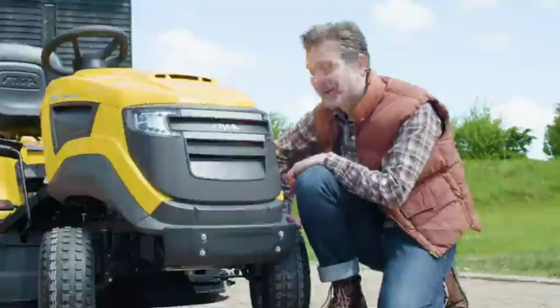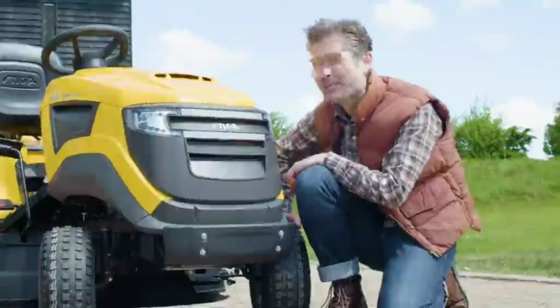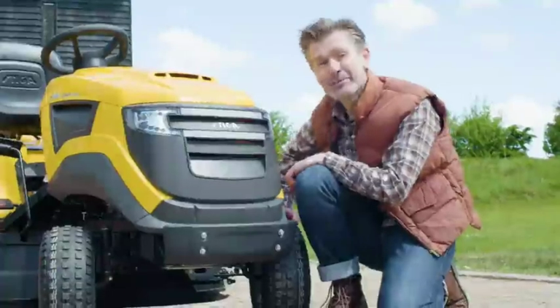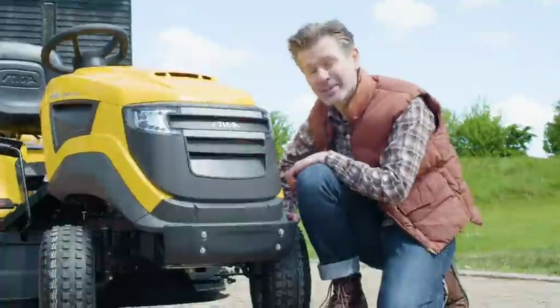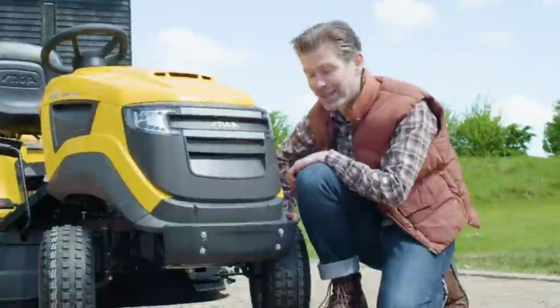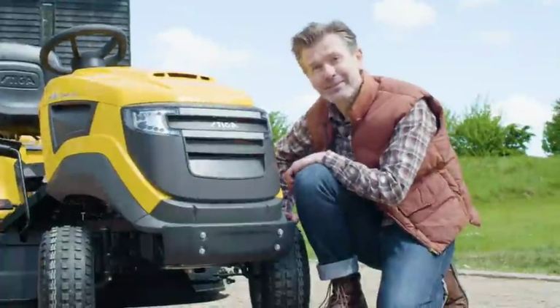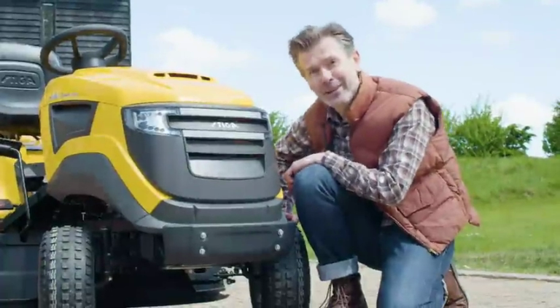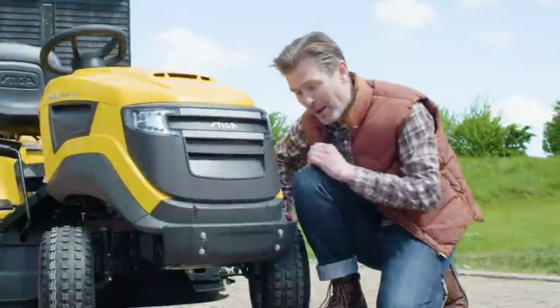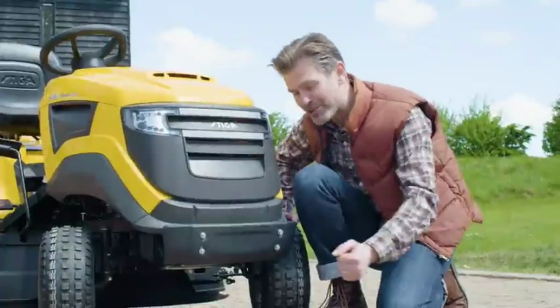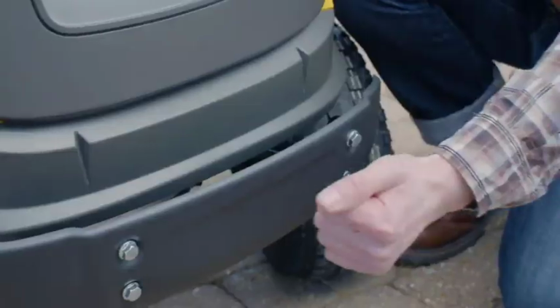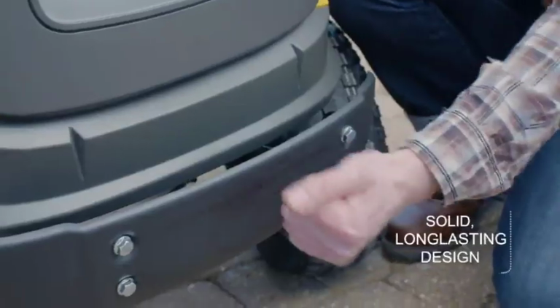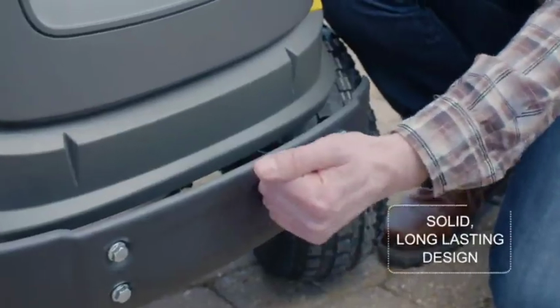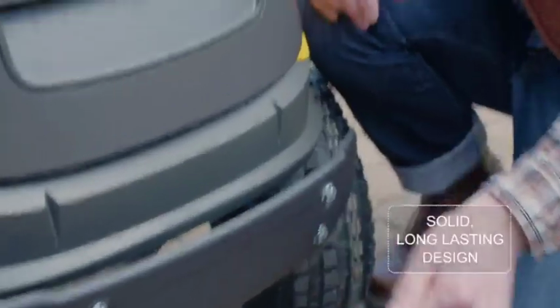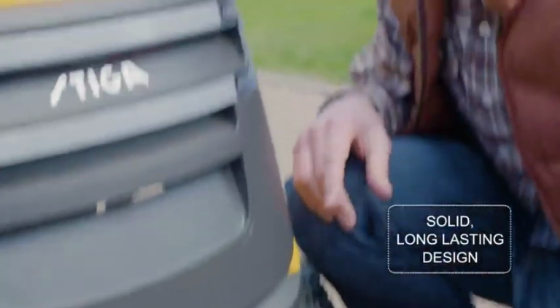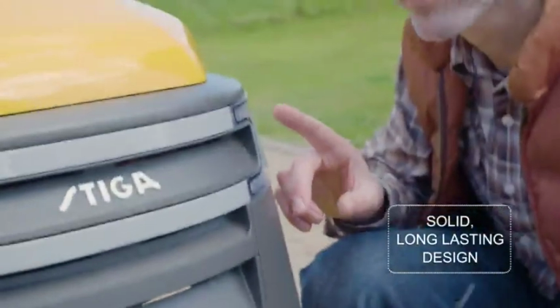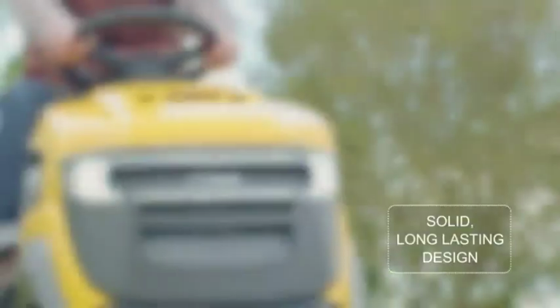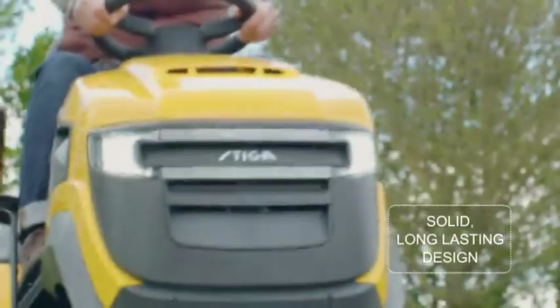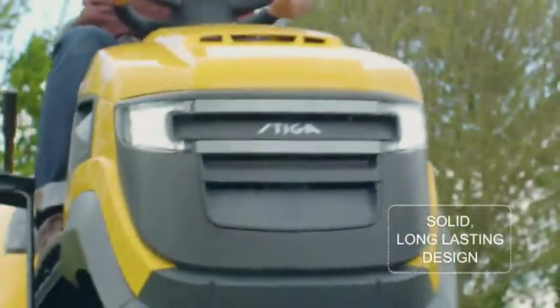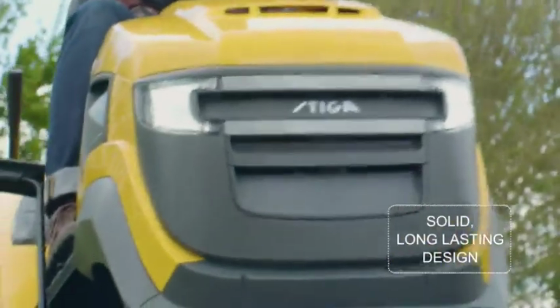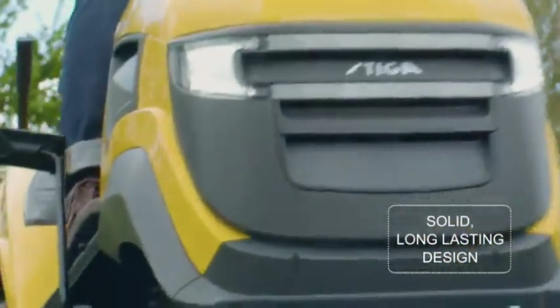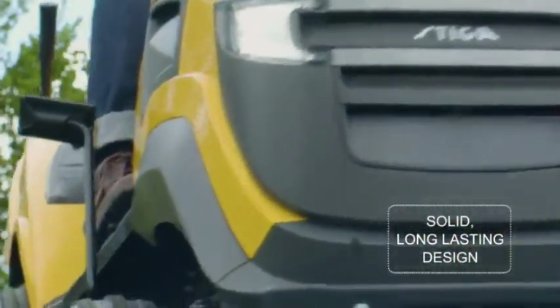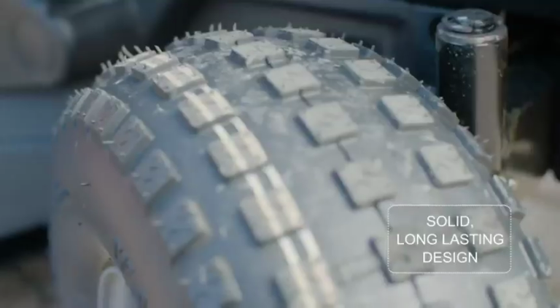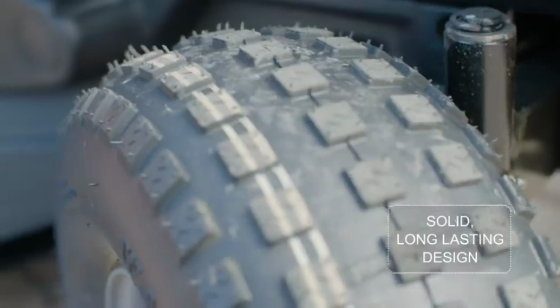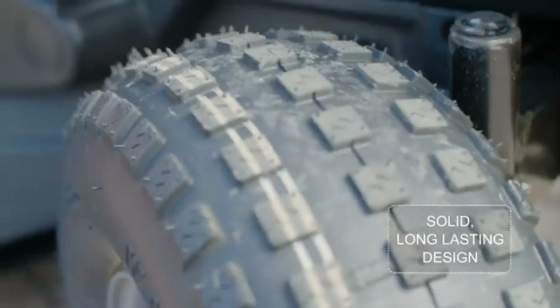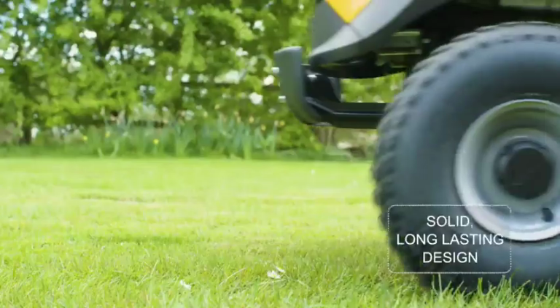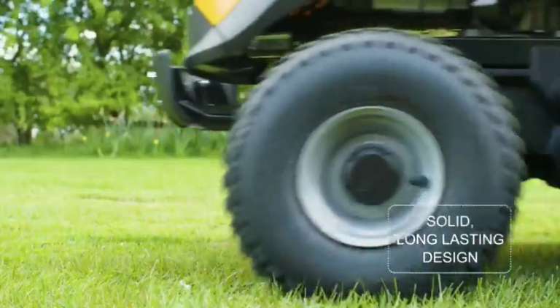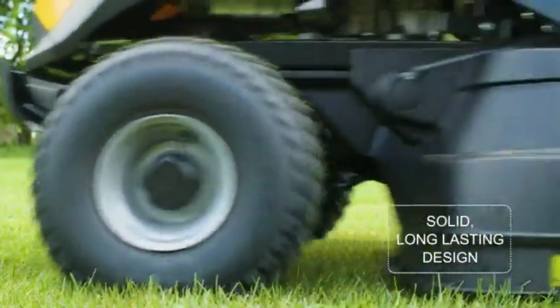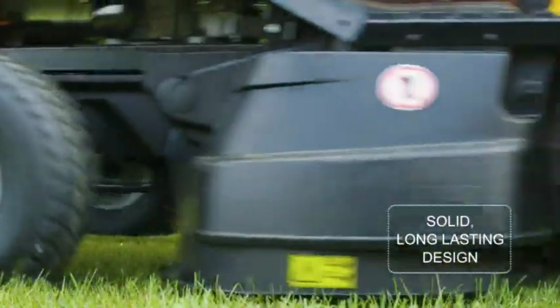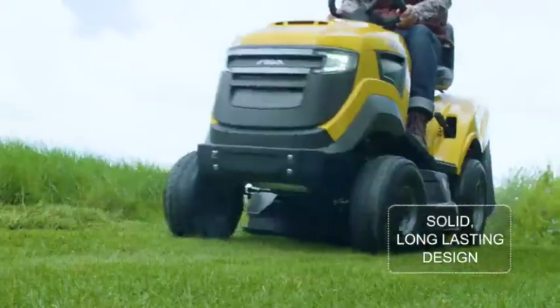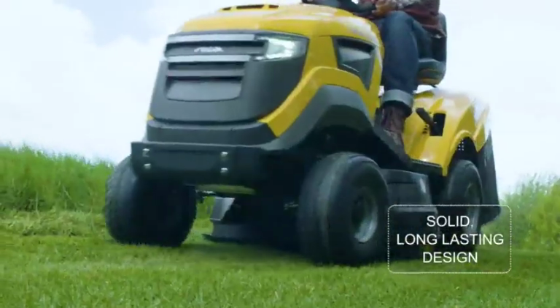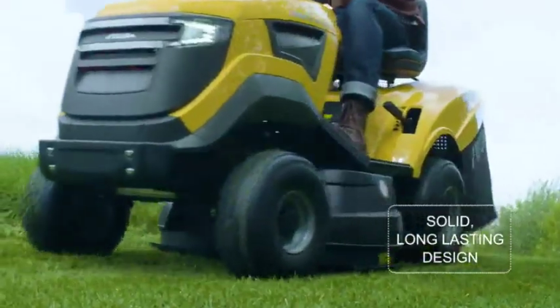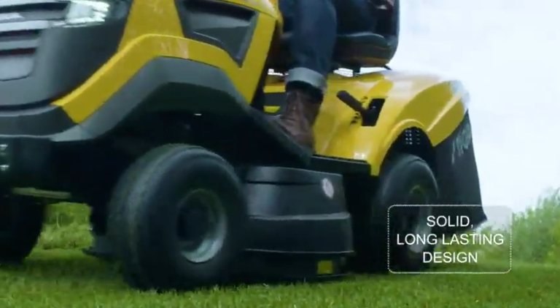This Steger is built to last. The bumper is solid and the LED lights should last the lifetime of the machine. The tyres provide a good grip whilst being gentle on your lawn too.